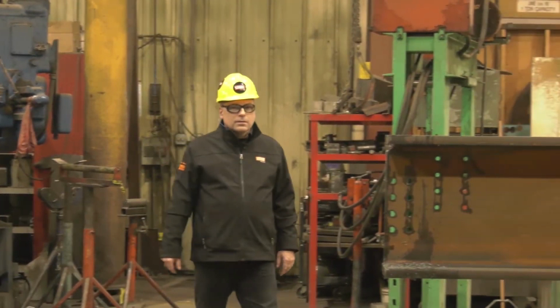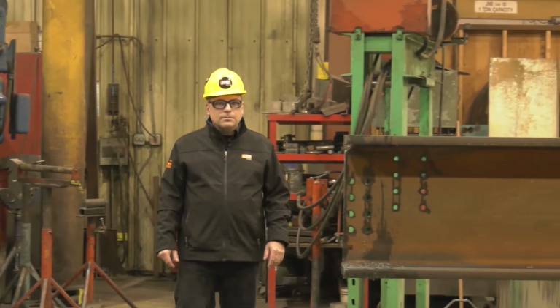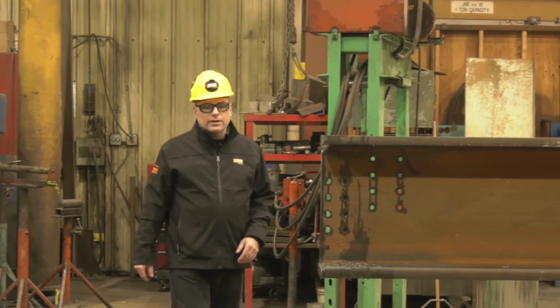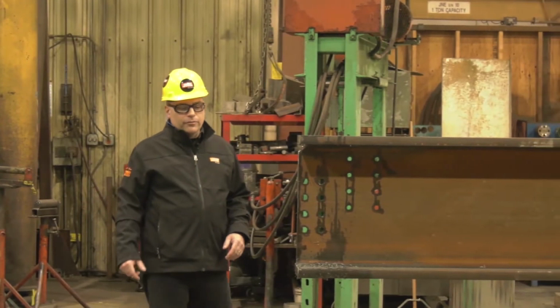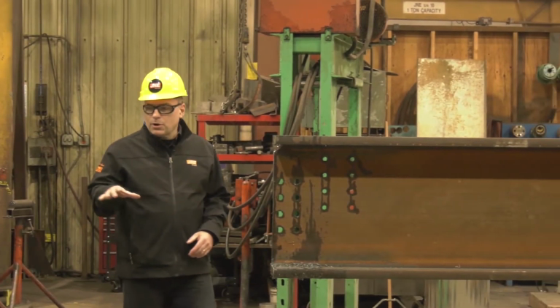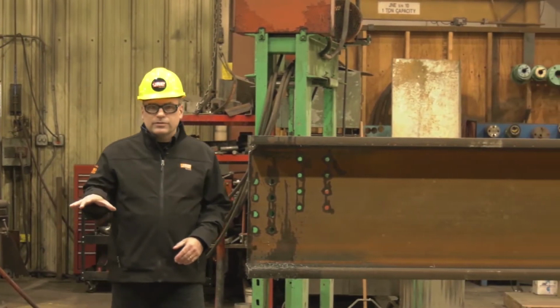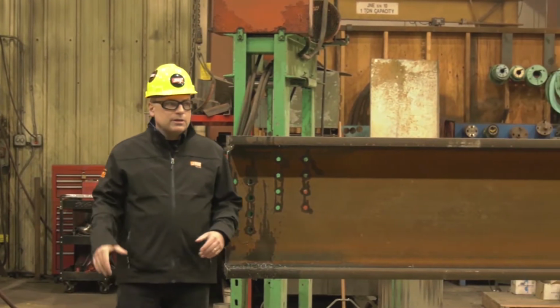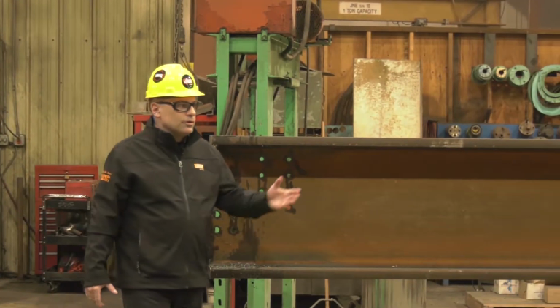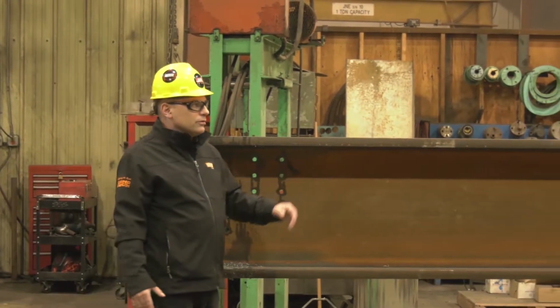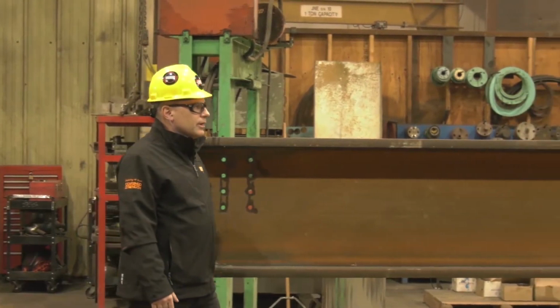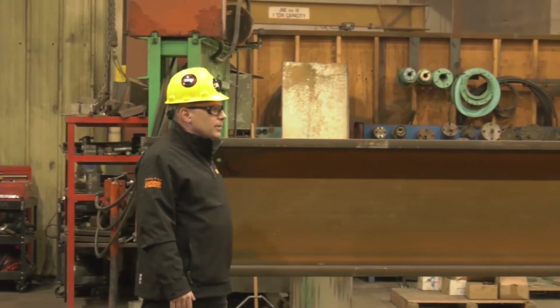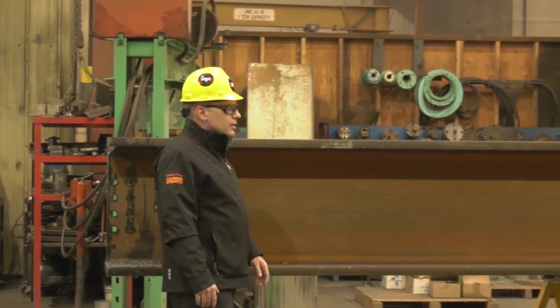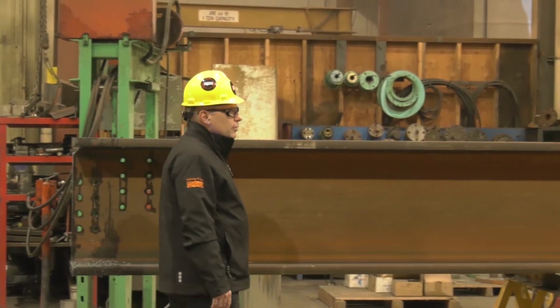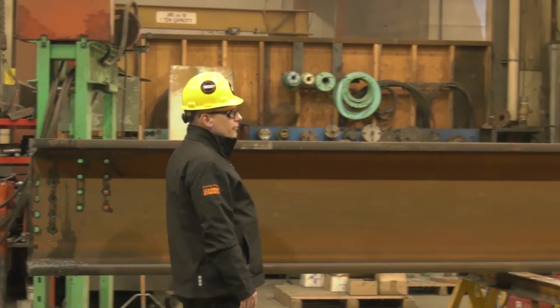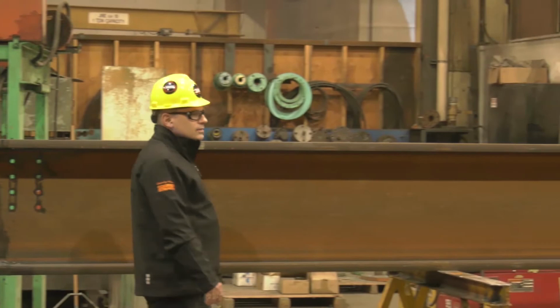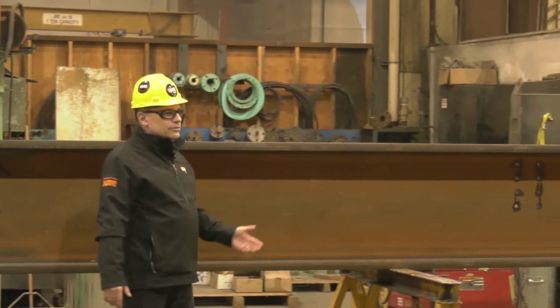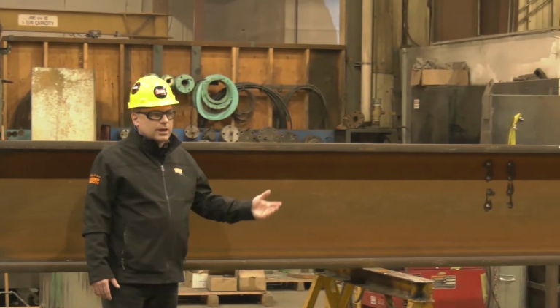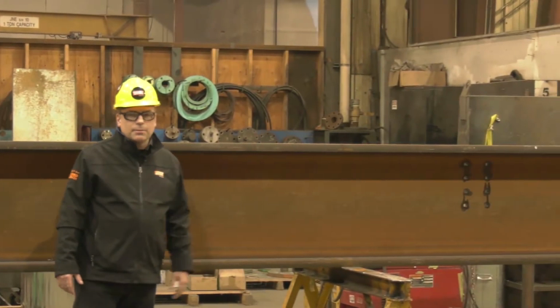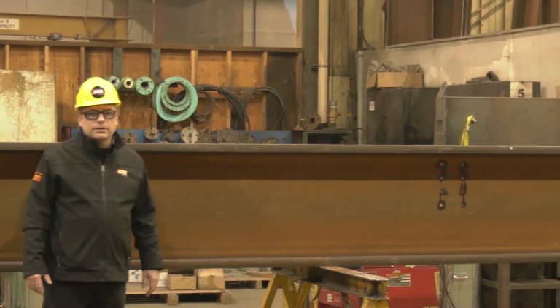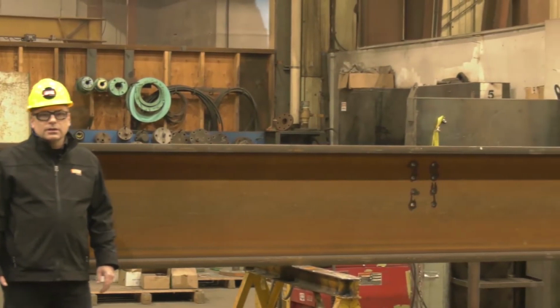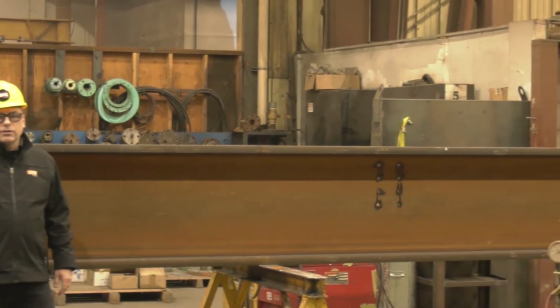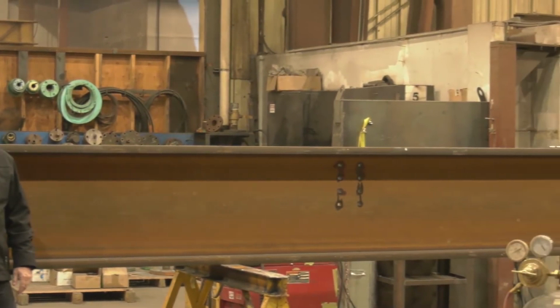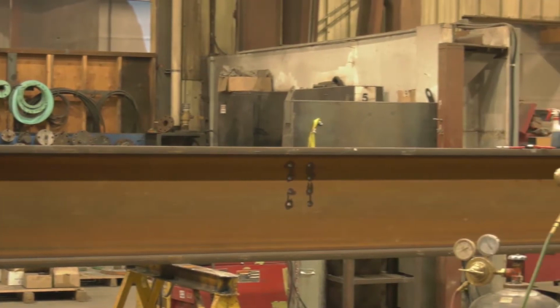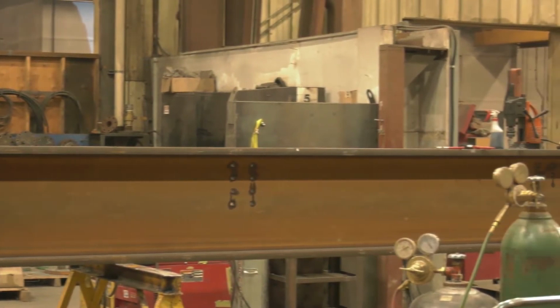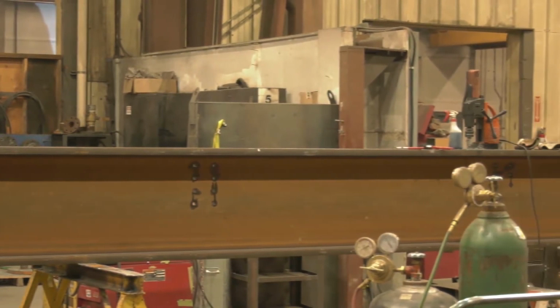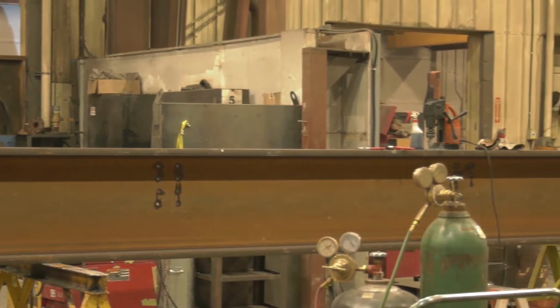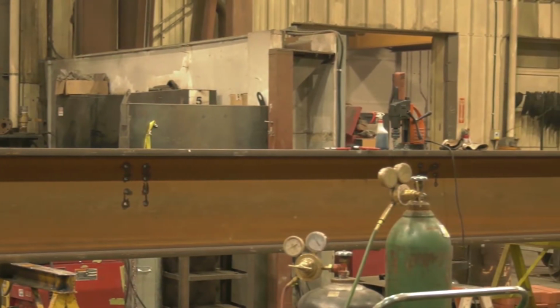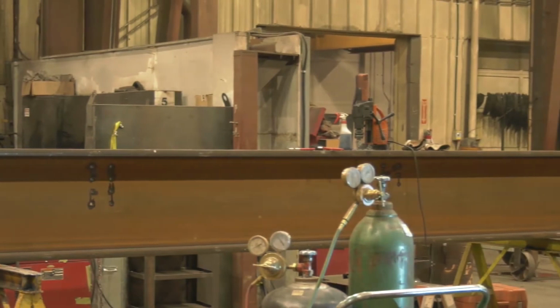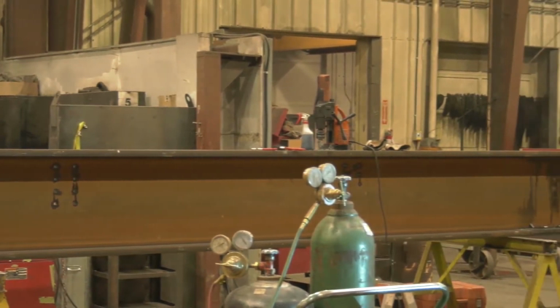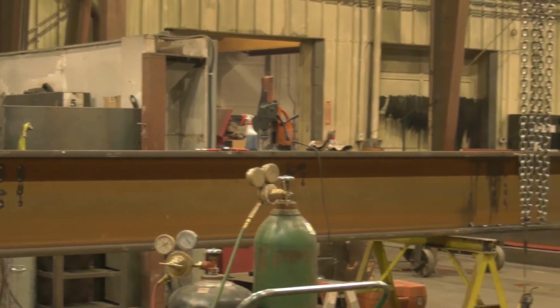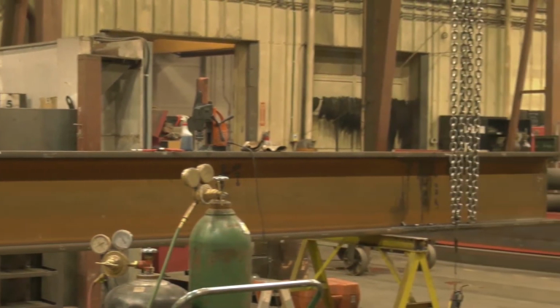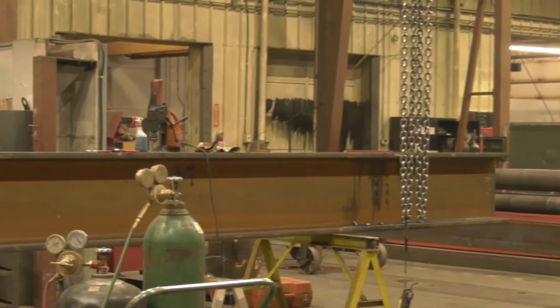Moving down from this part of the facility we go into a general fabrication bay where we have diverse fabrication capabilities including pipe fabrication, structural steel, and other types of fabrication.